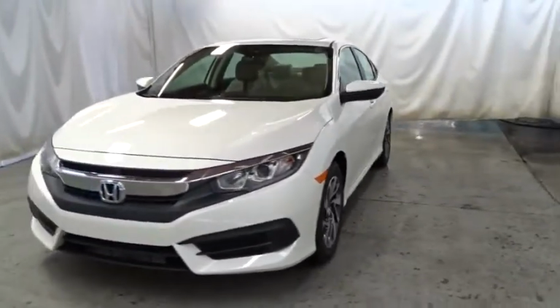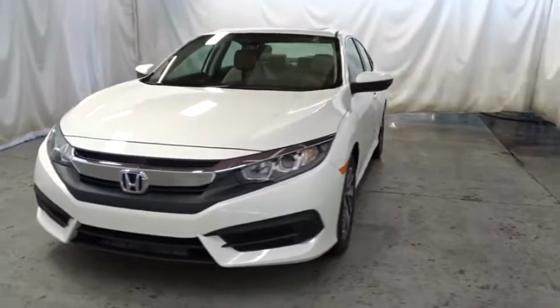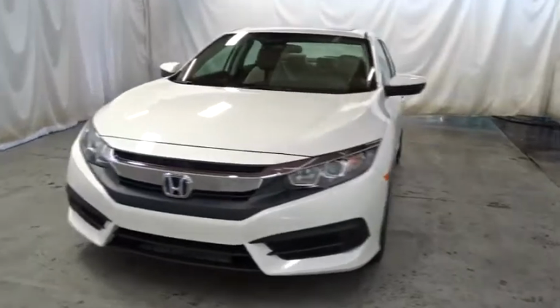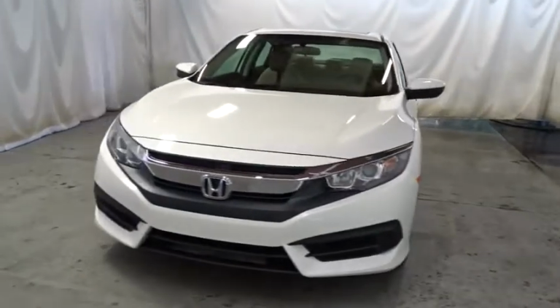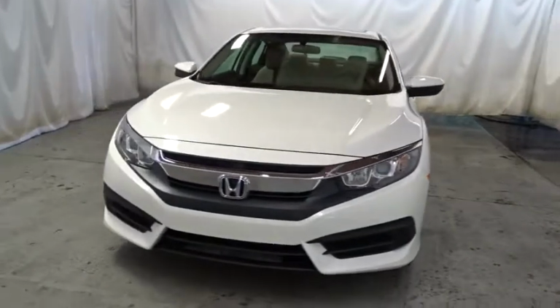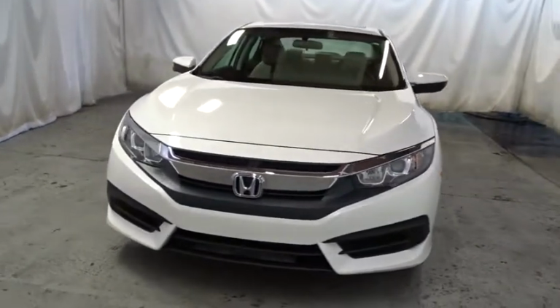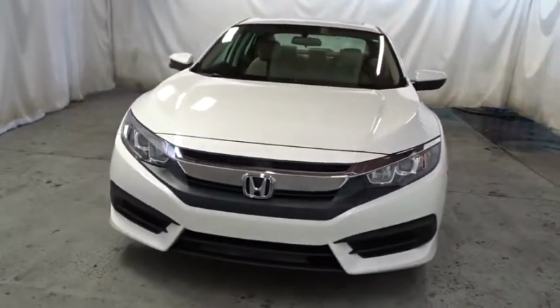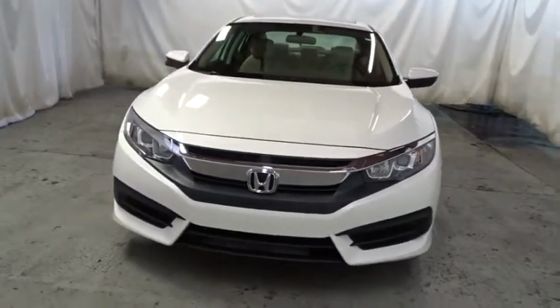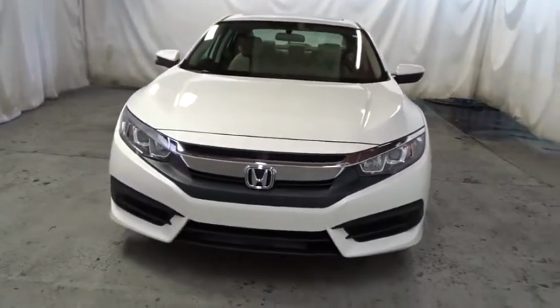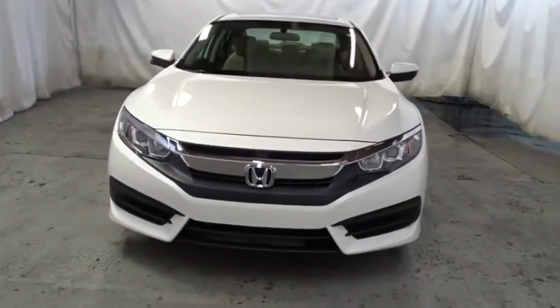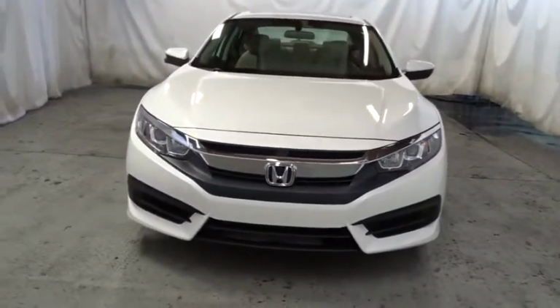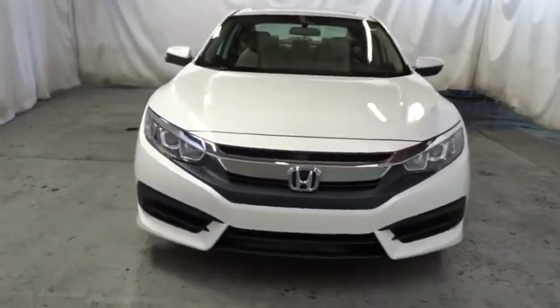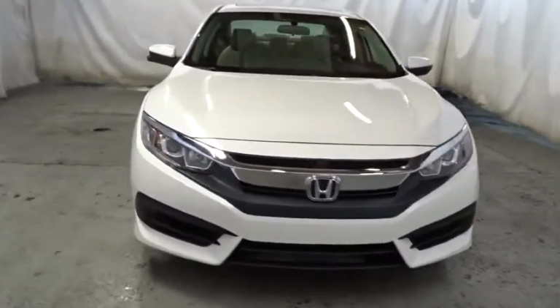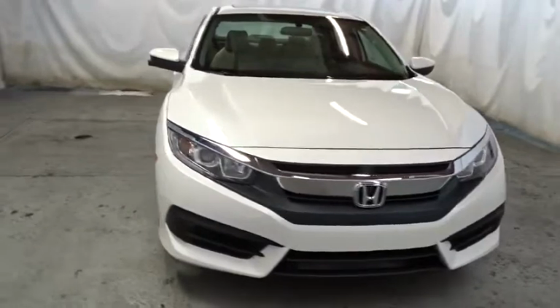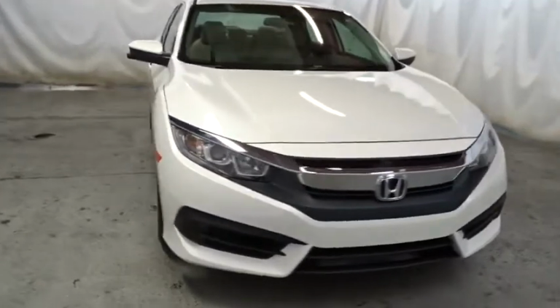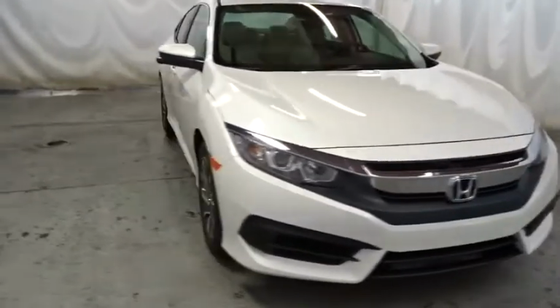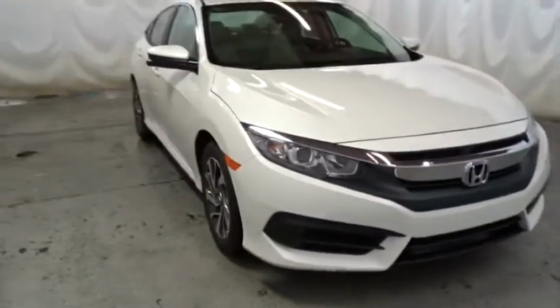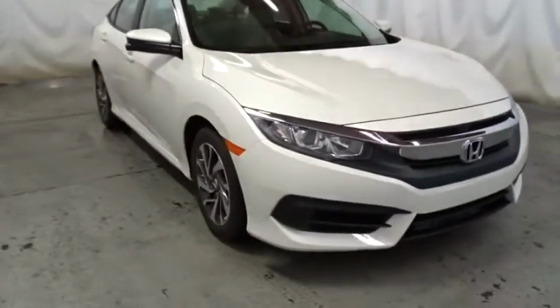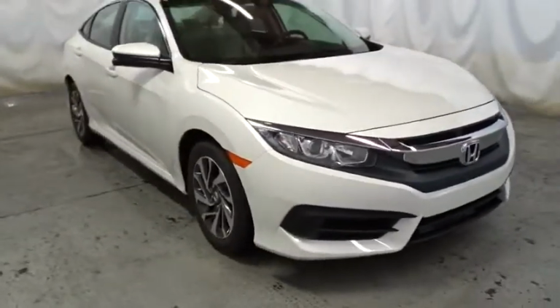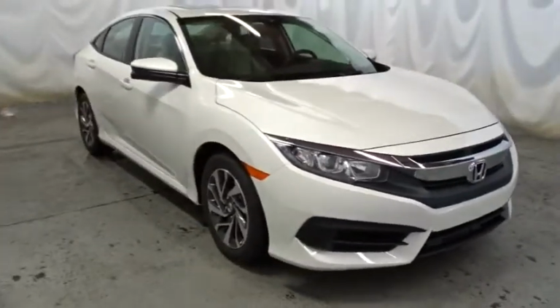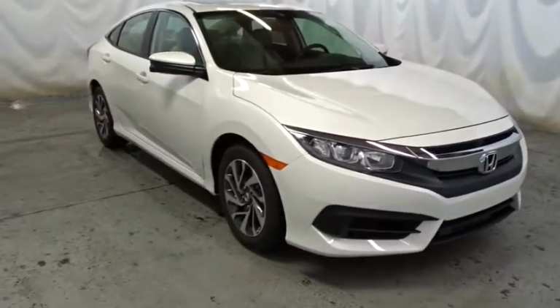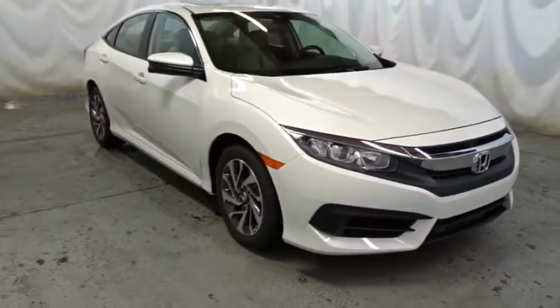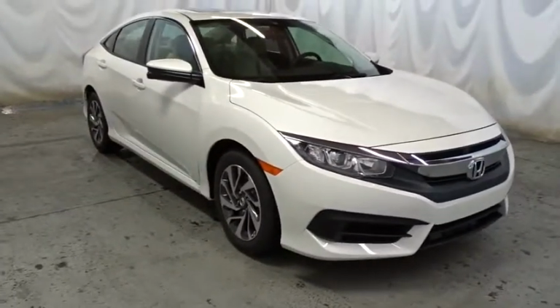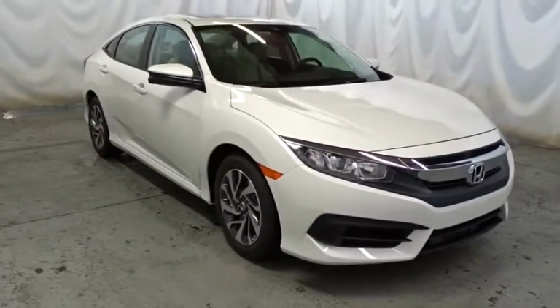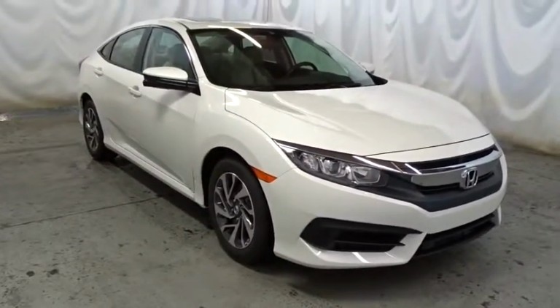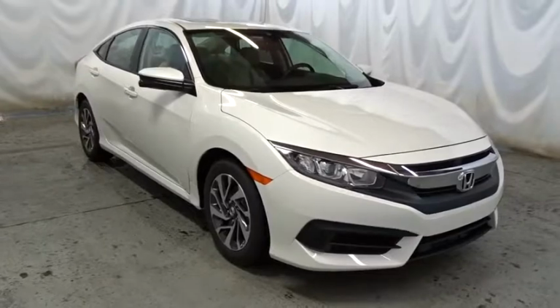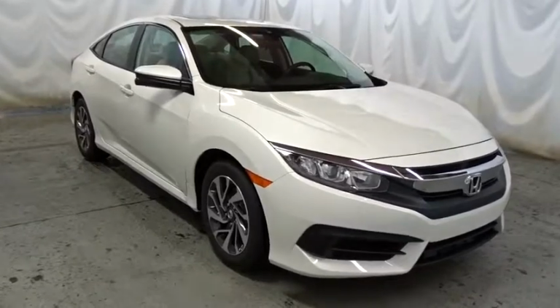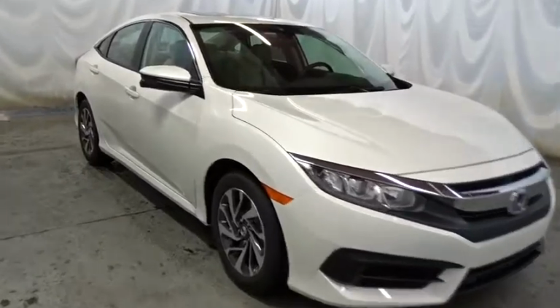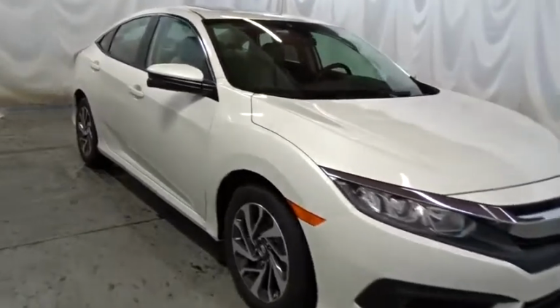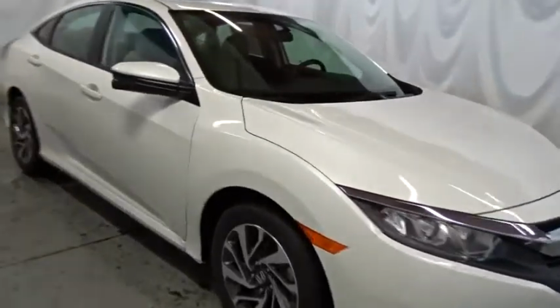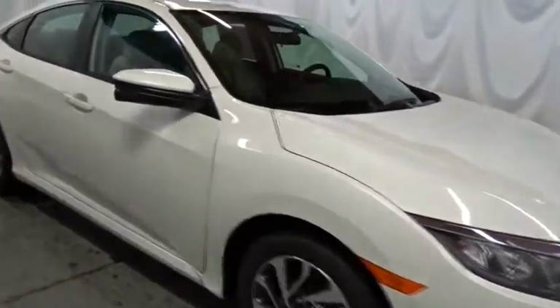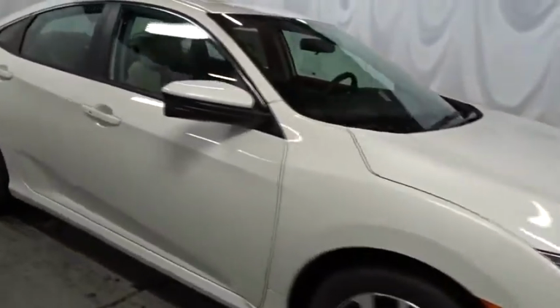Here are some of this vehicle's great options: keyless entry, backup camera, Bluetooth, front wheel drive, trip computer, day and night rear view mirror, outside temperature gauge, tachometer, brake assist.